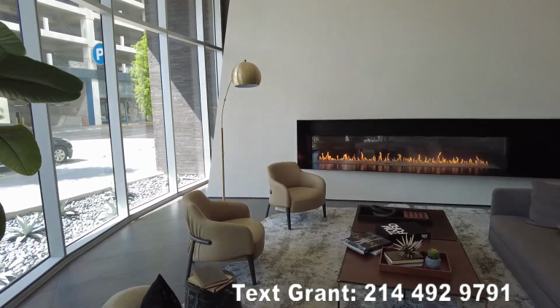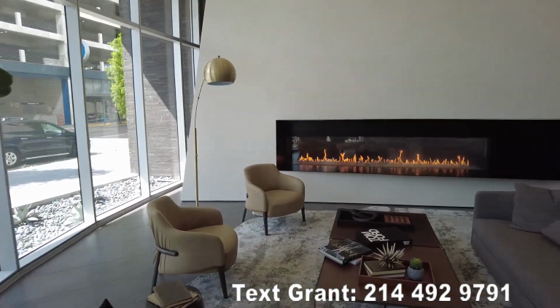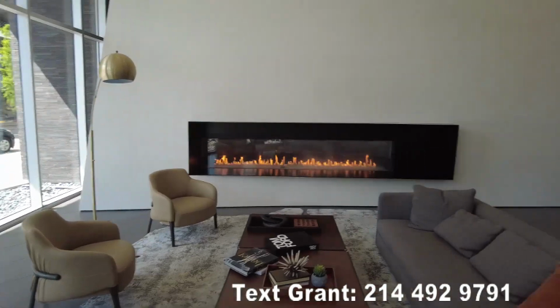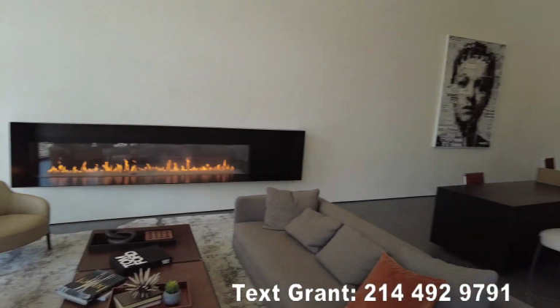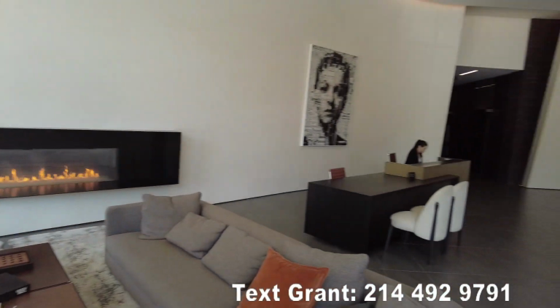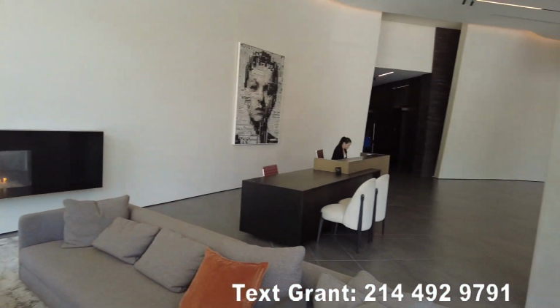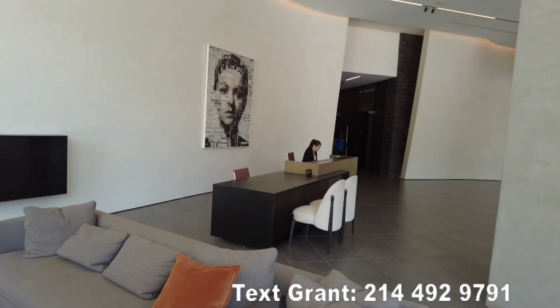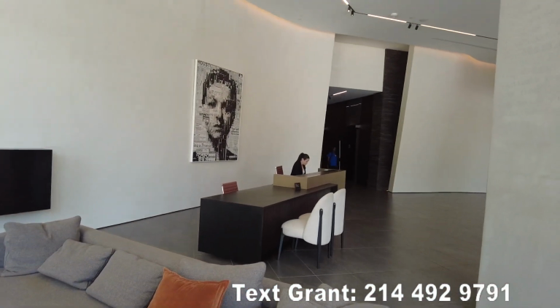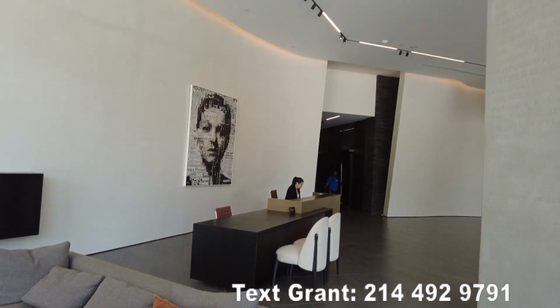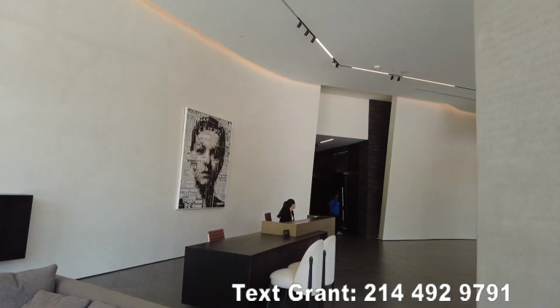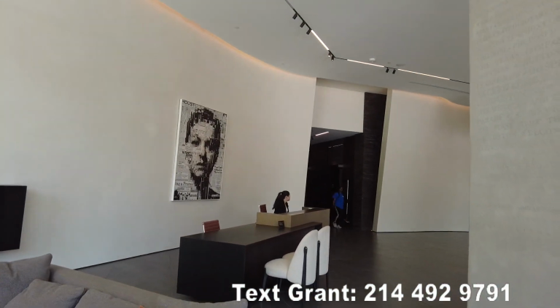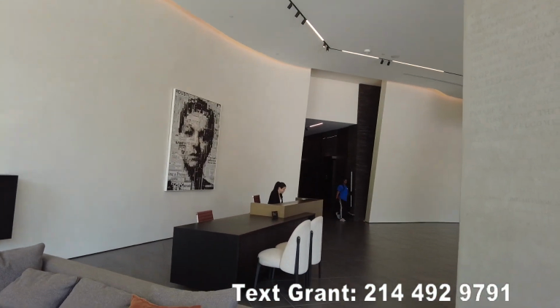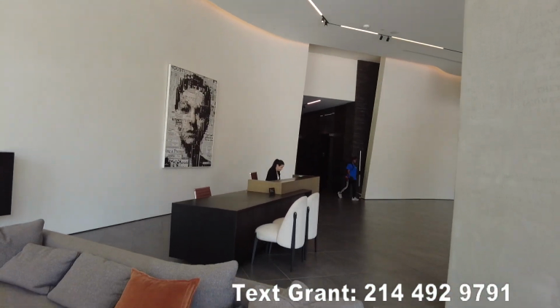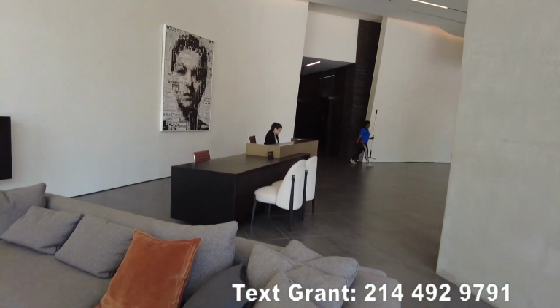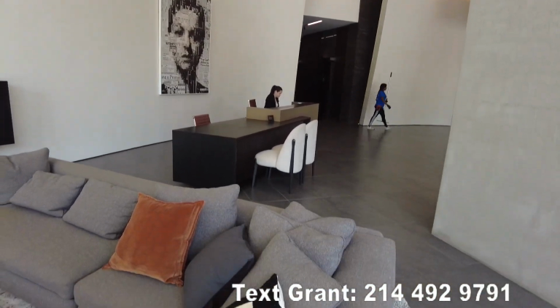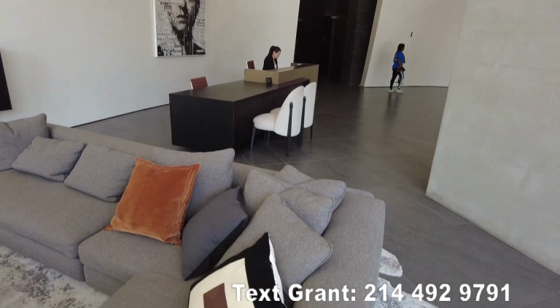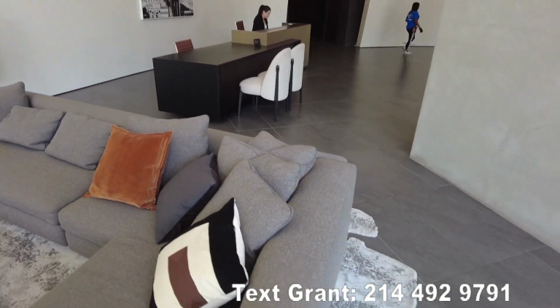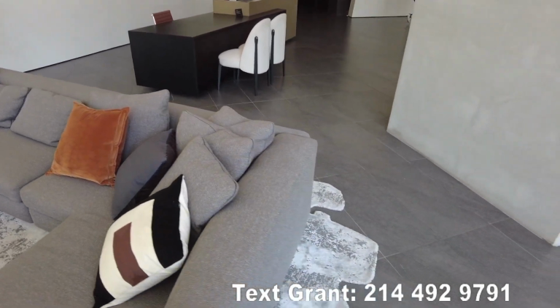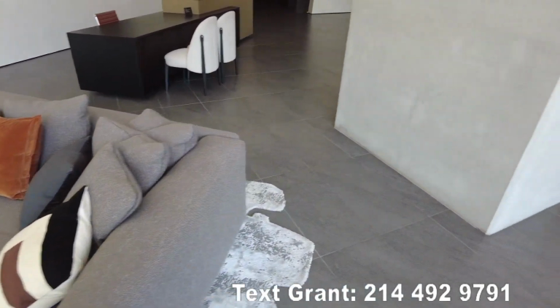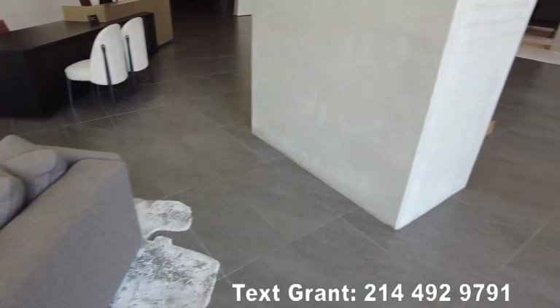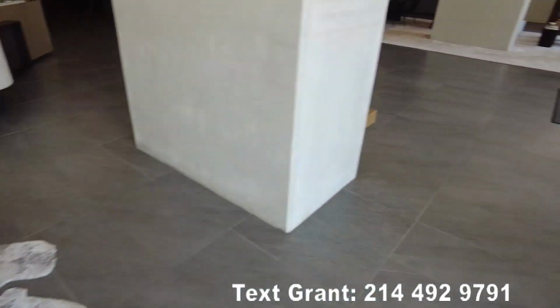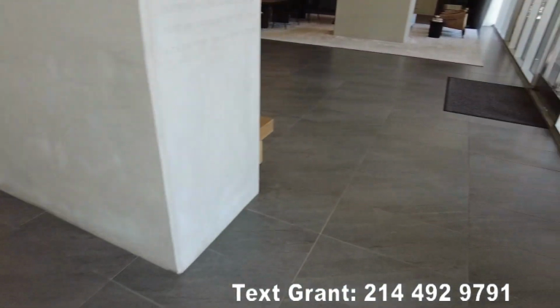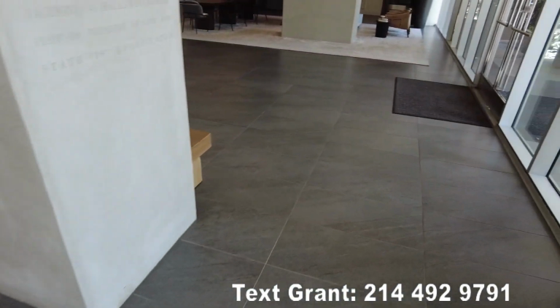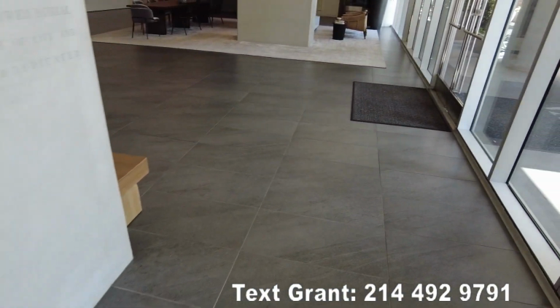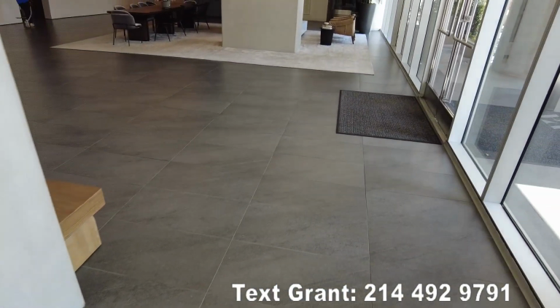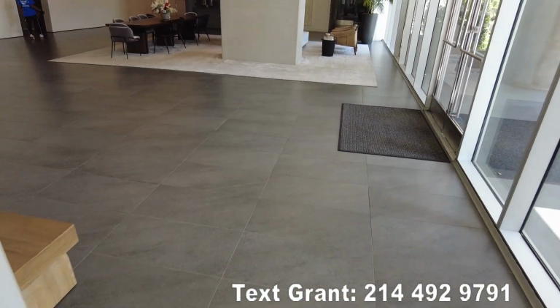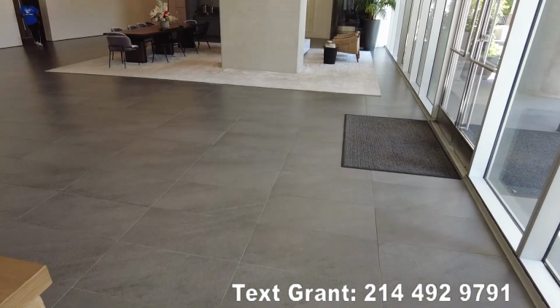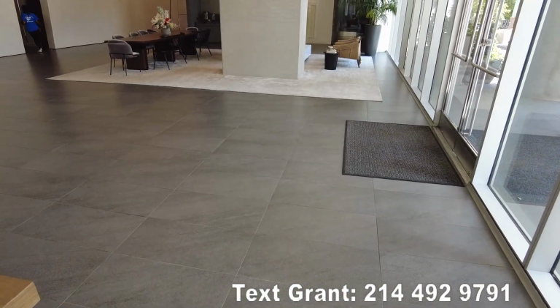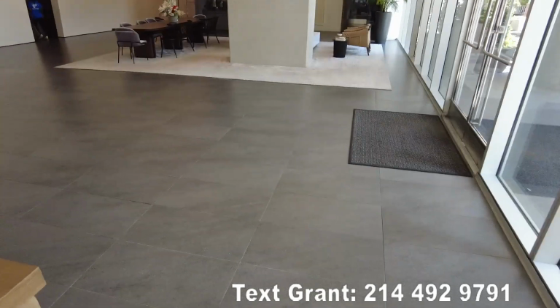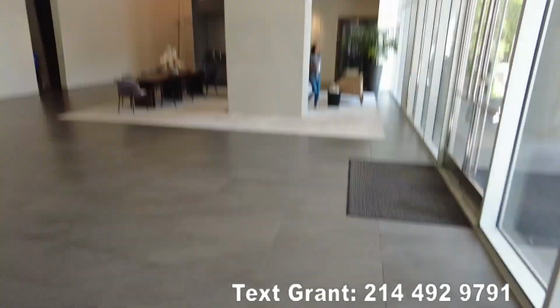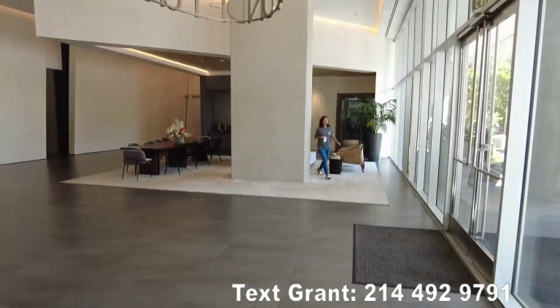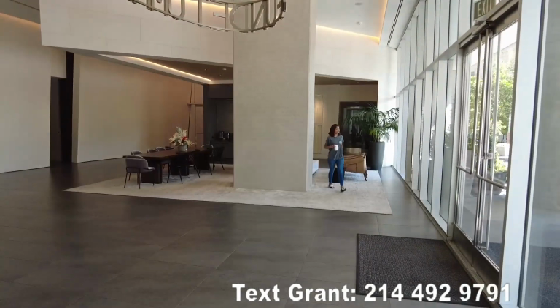Really pretty lobby. There is a 24/7 concierge over there, and she was already really helpful for me personally to get in and kind of check things out.